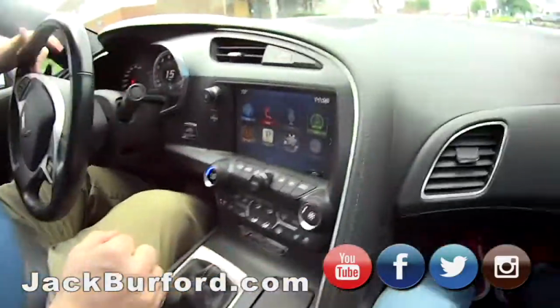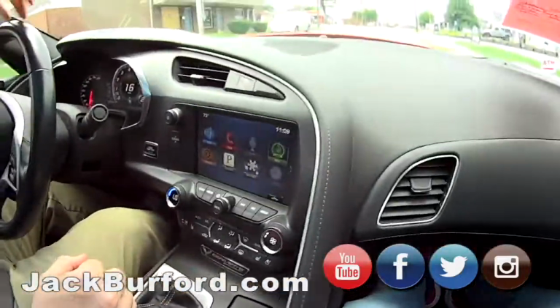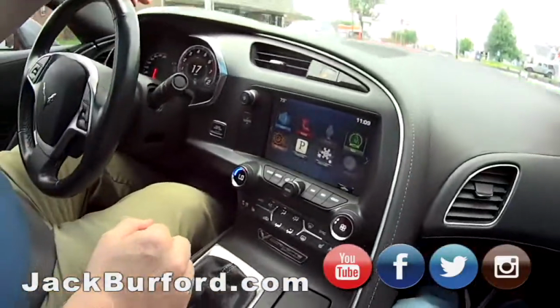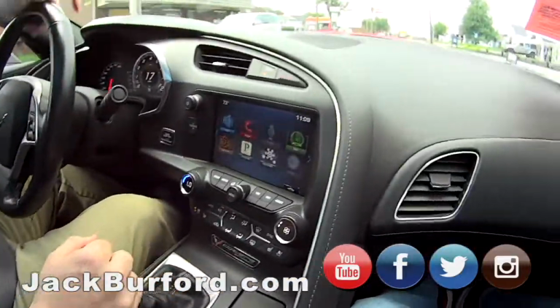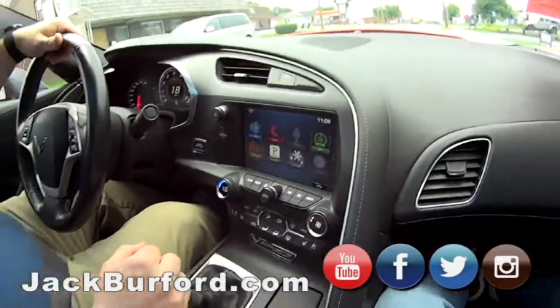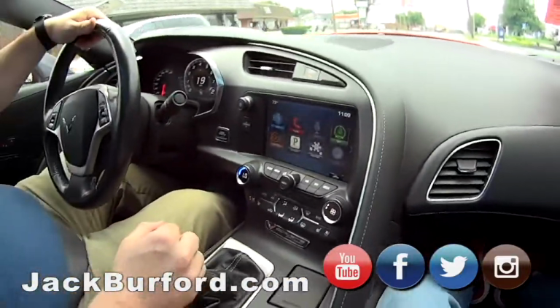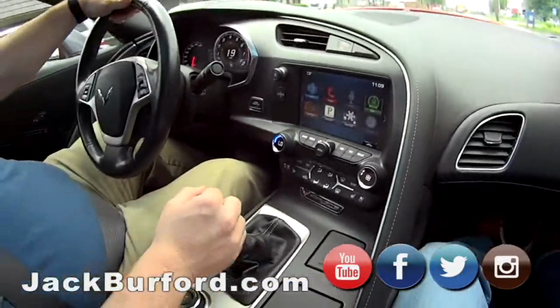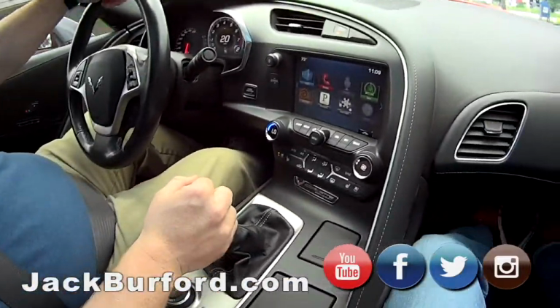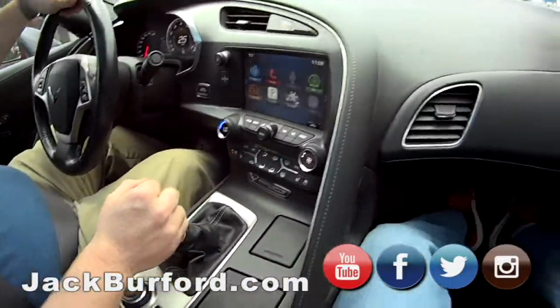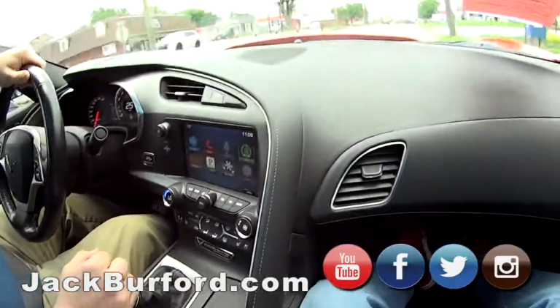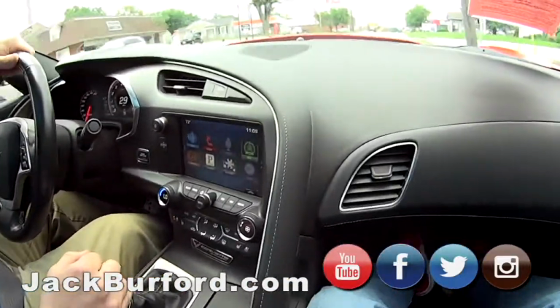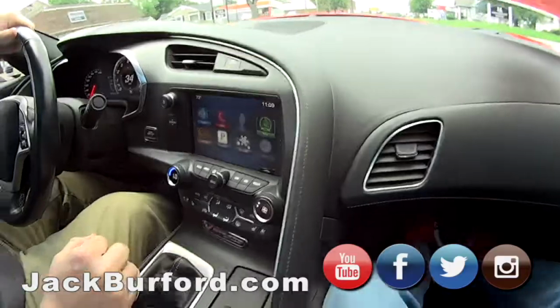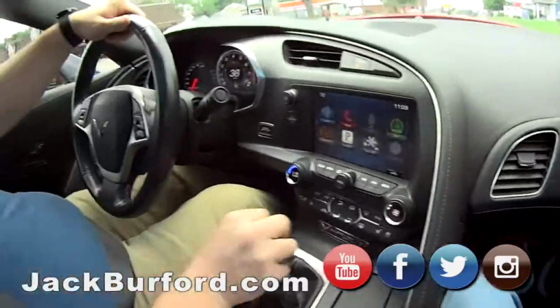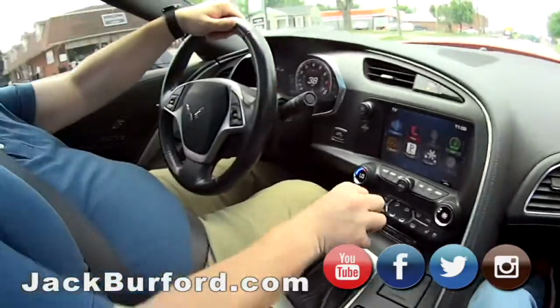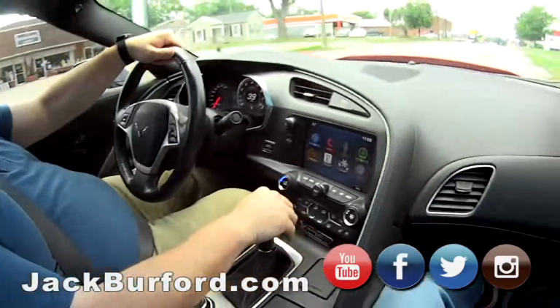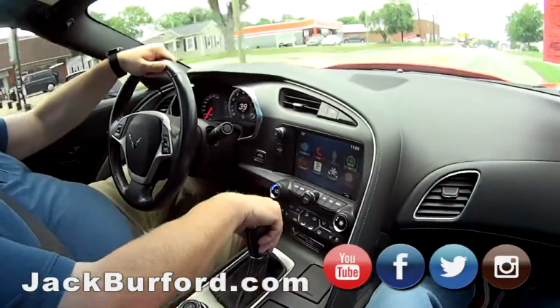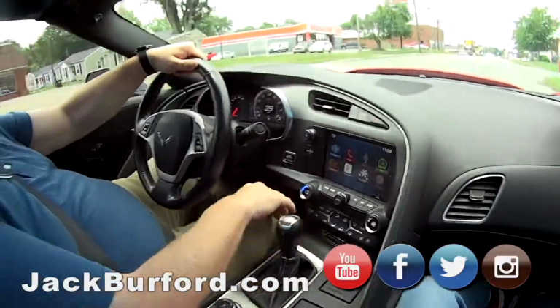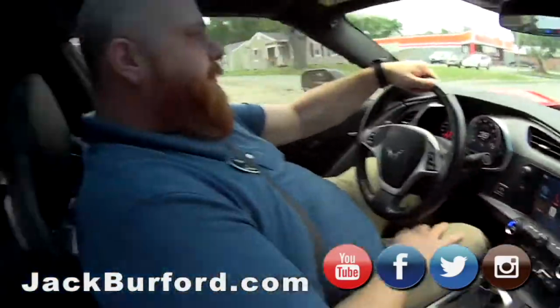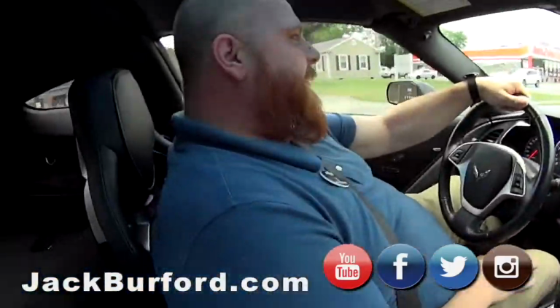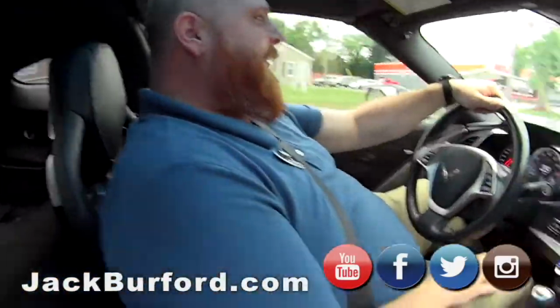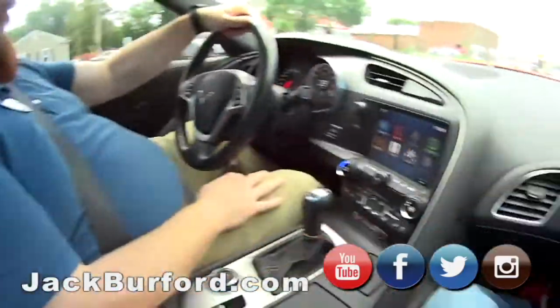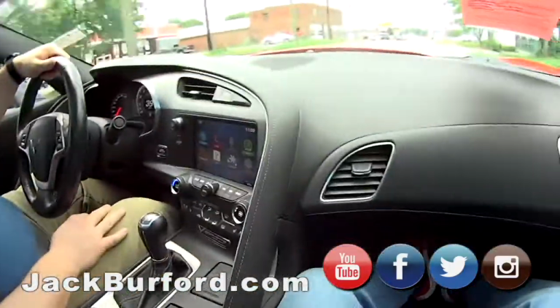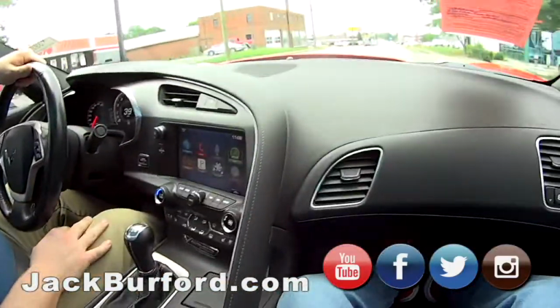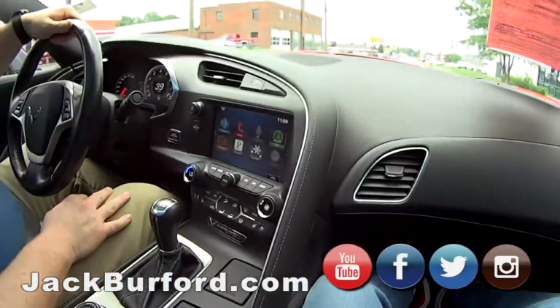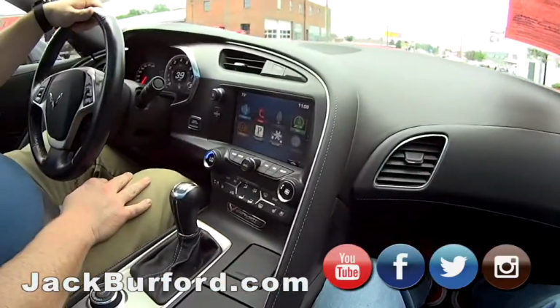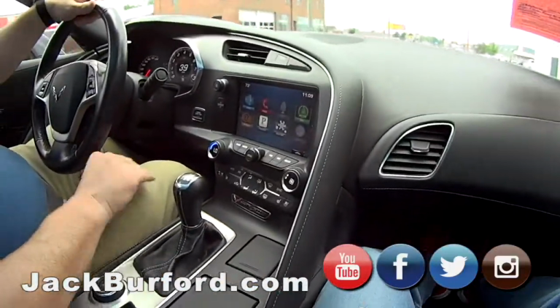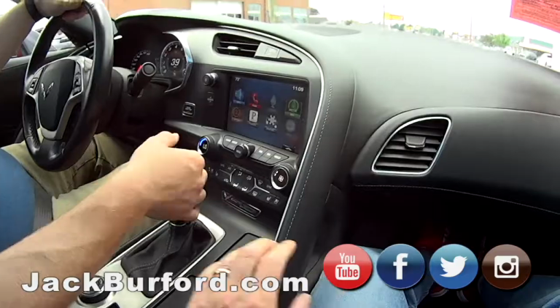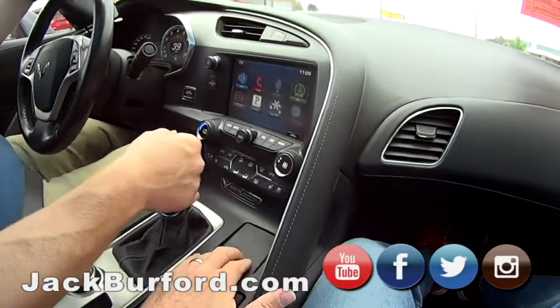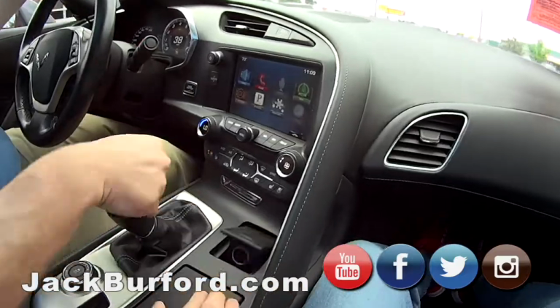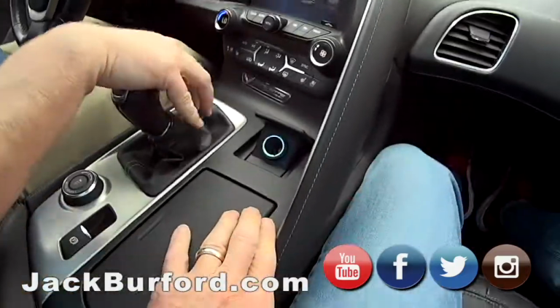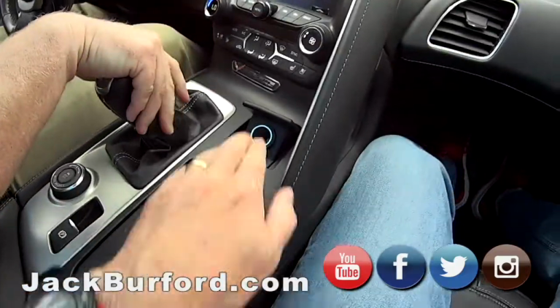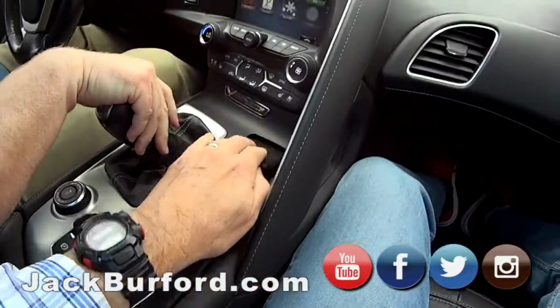You ready to pull? Let's do it. Yeah, boy! Didn't even break the speed limit. Look at that. I'll tell you what though, it's got the power. Nice, it does.